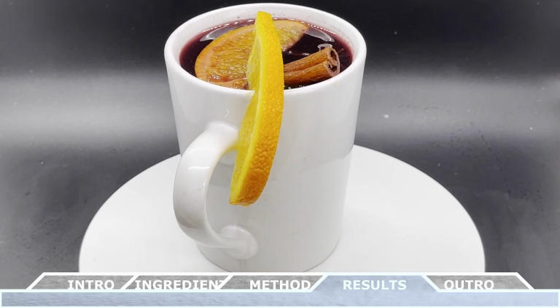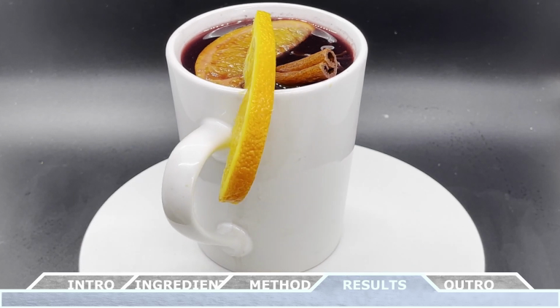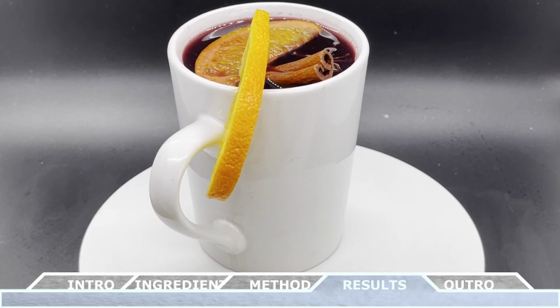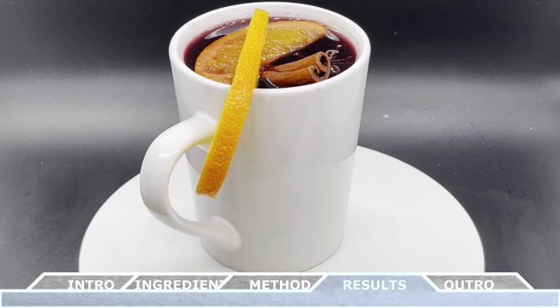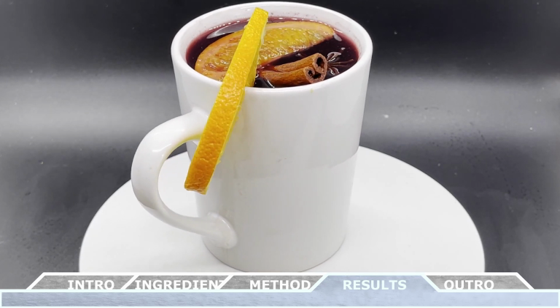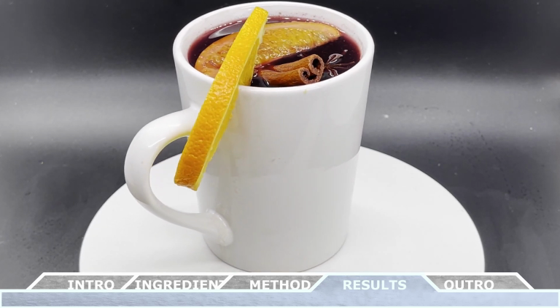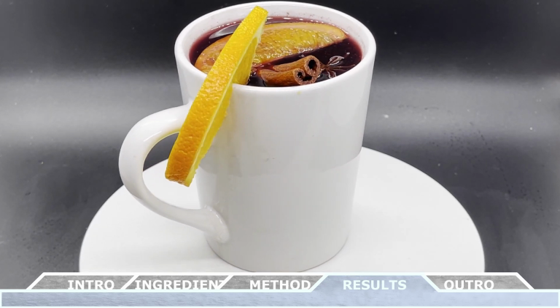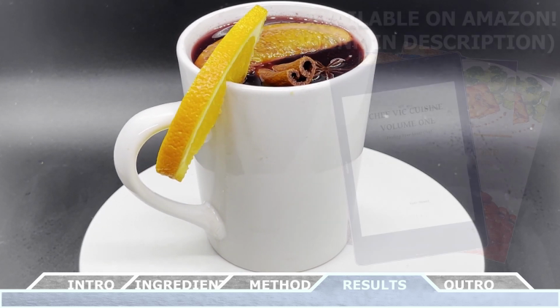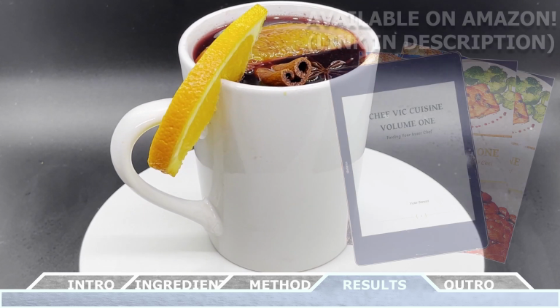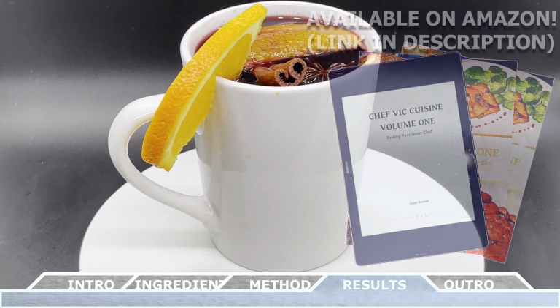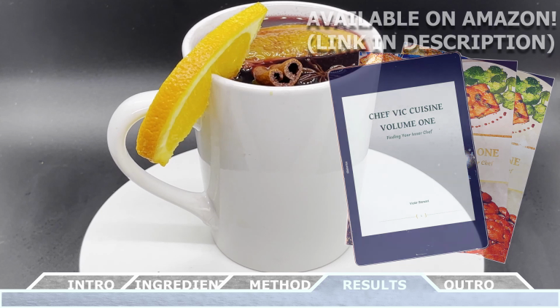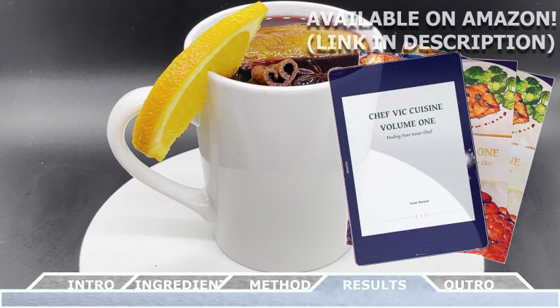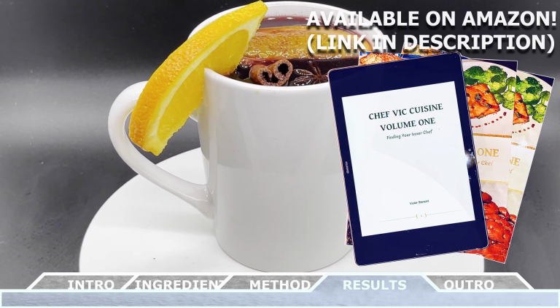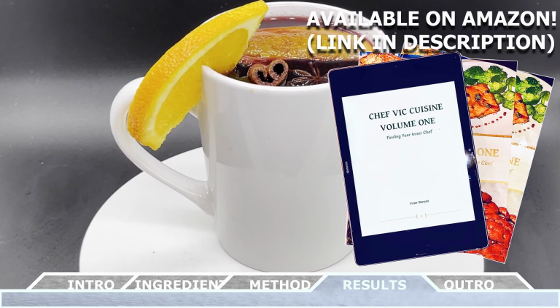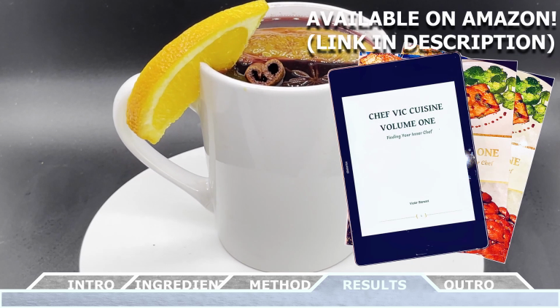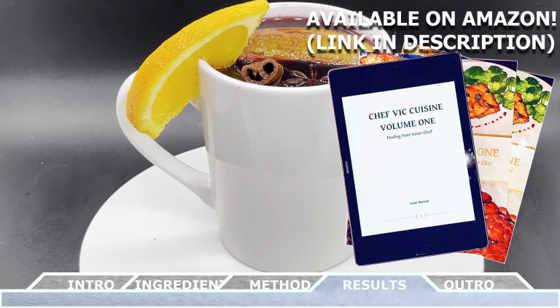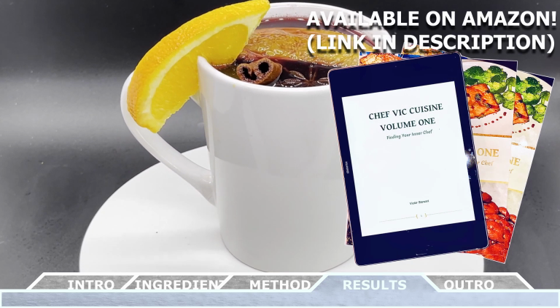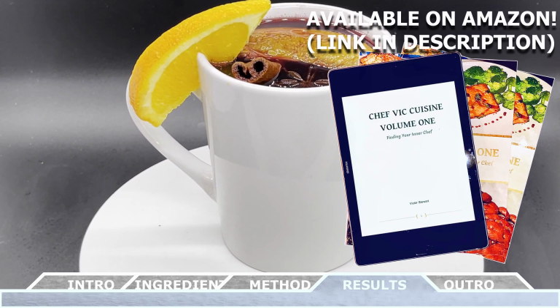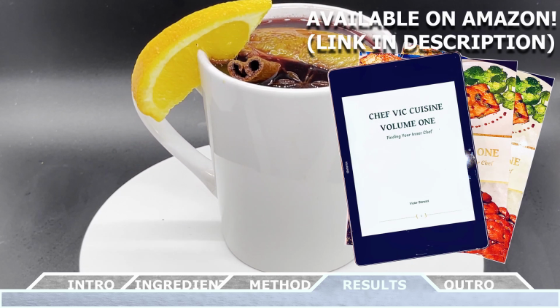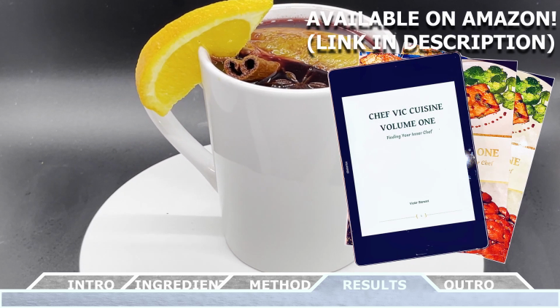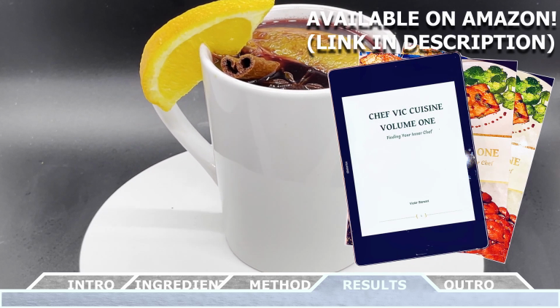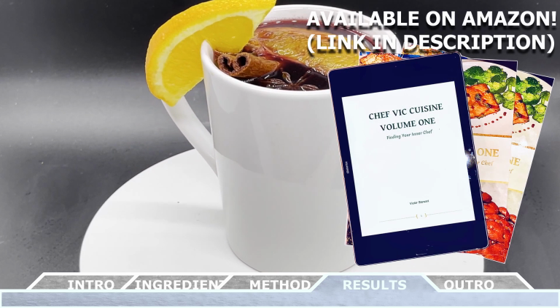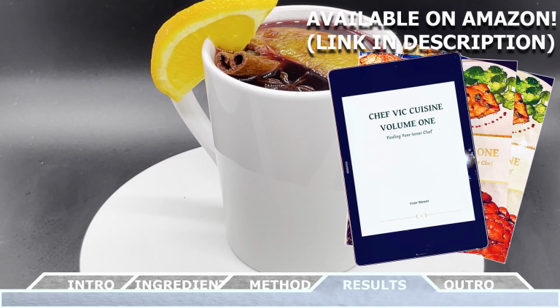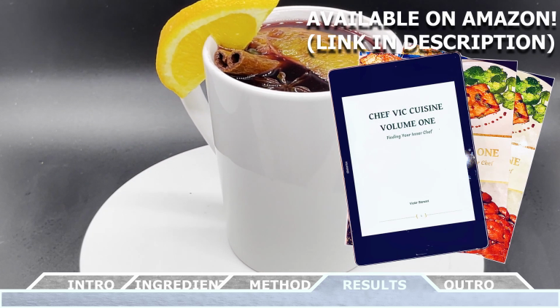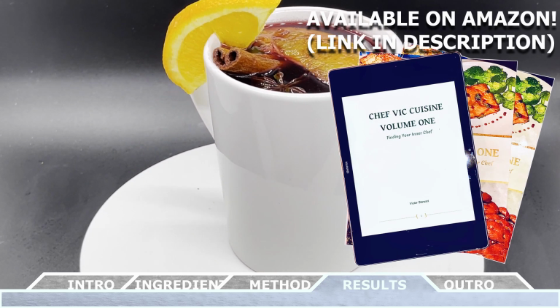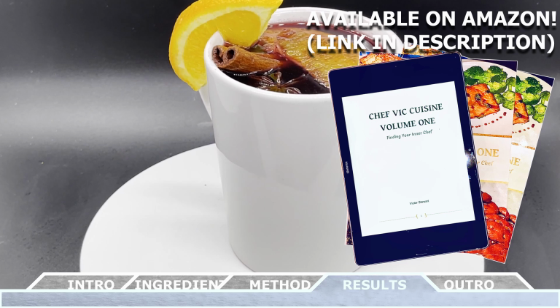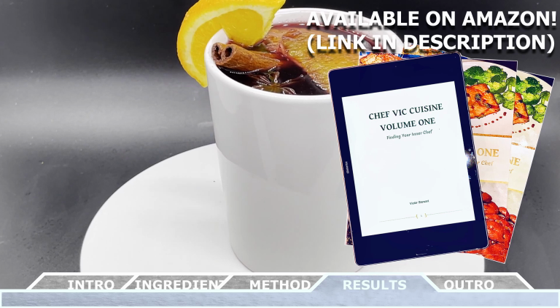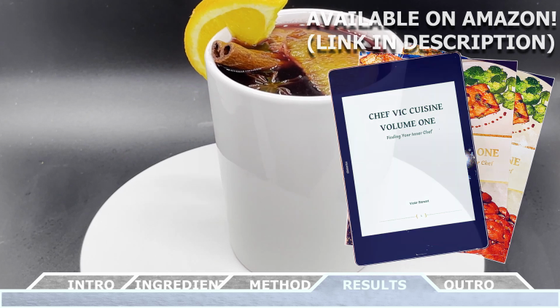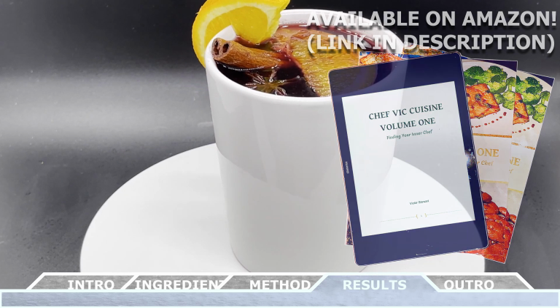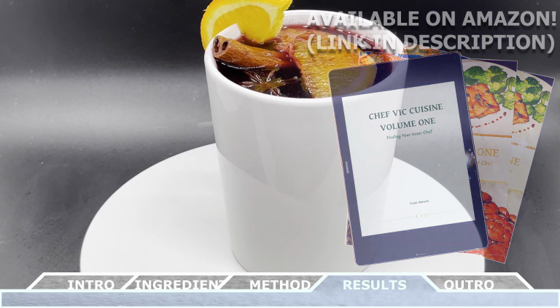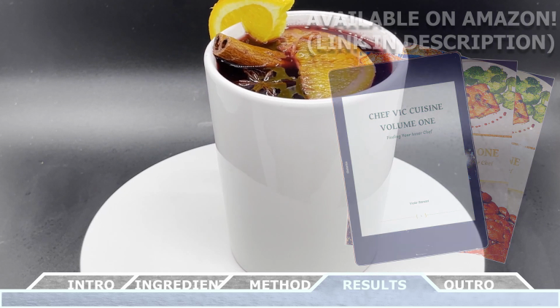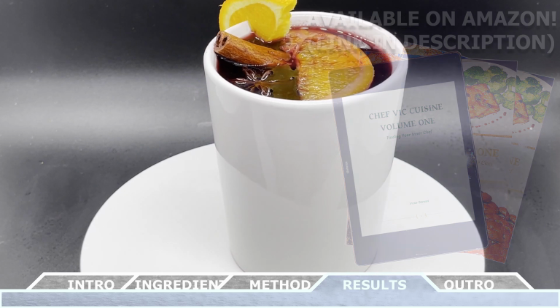As always, this recipe and many more can be found in my cookbook, Chef Vic Cuisine Volume 1: Finding Your Inner Chef. That's available on Amazon — I'll be sure to leave a link to that in the description box.